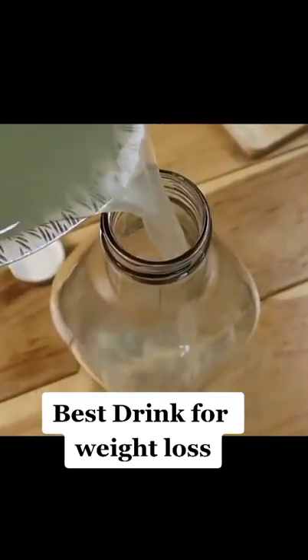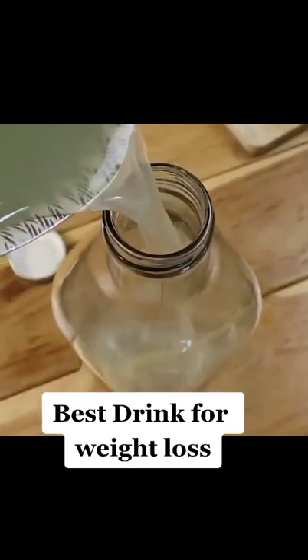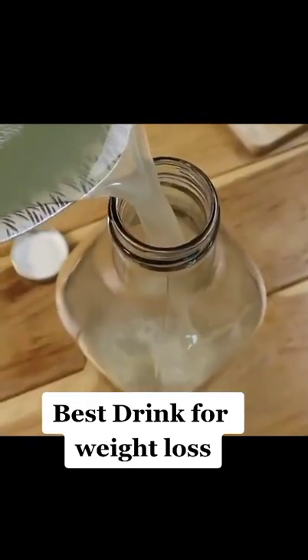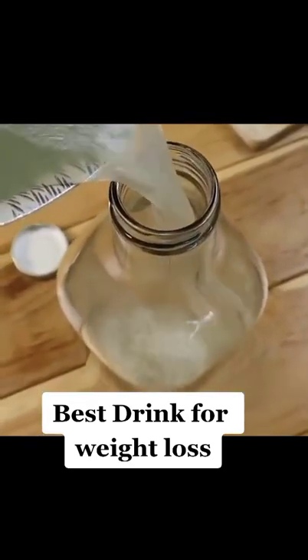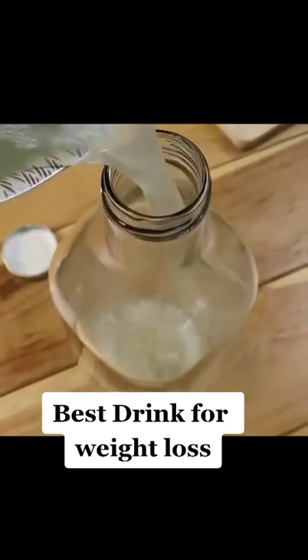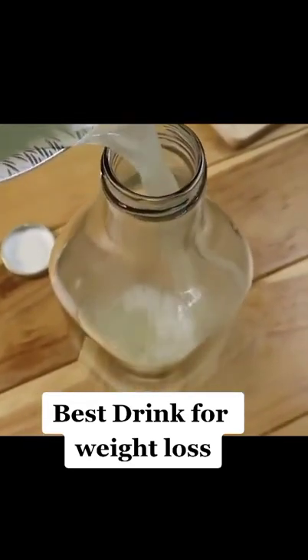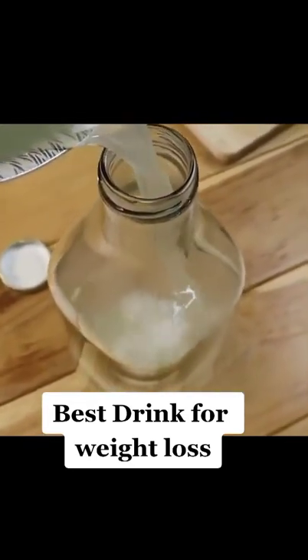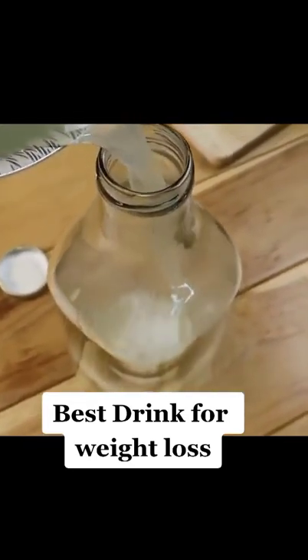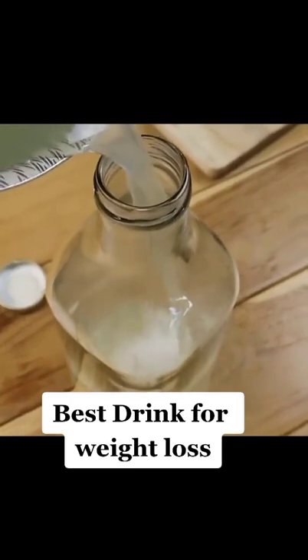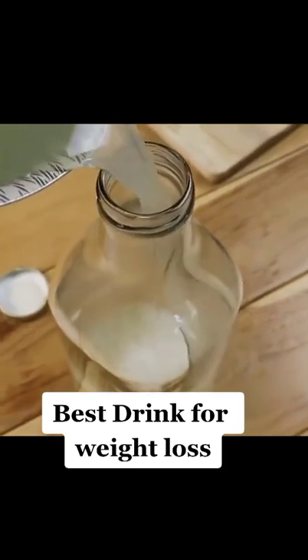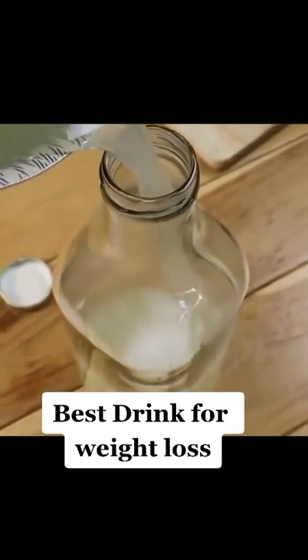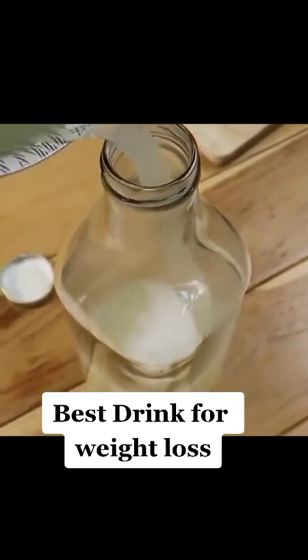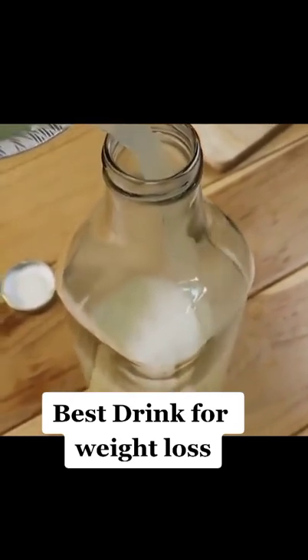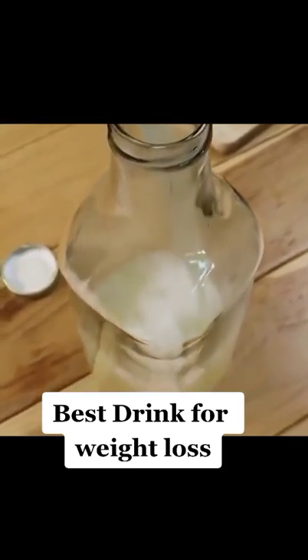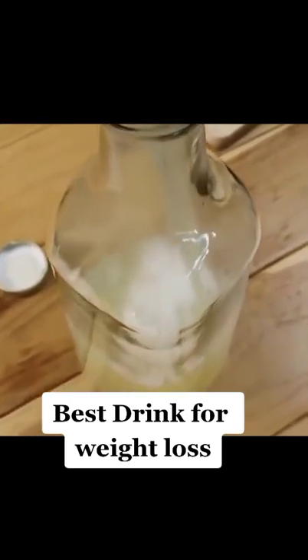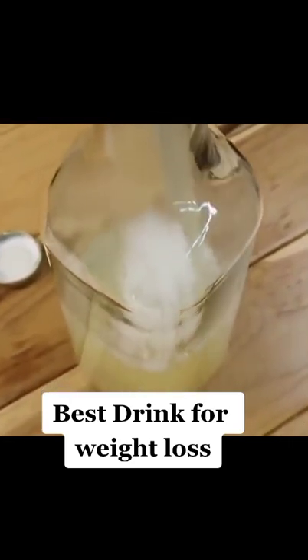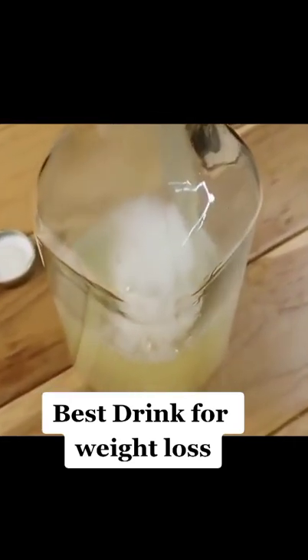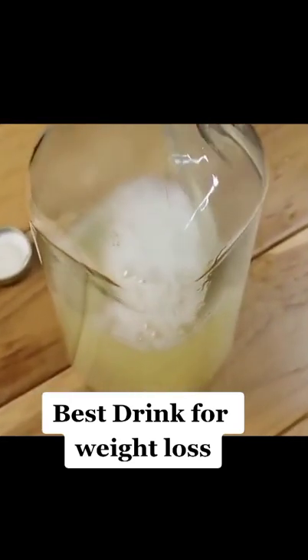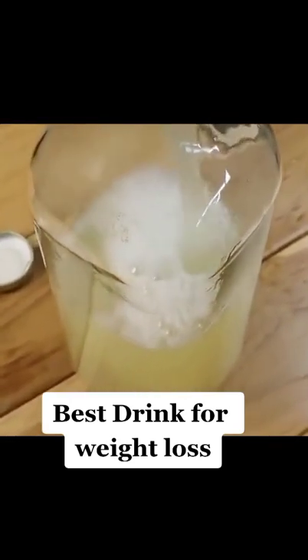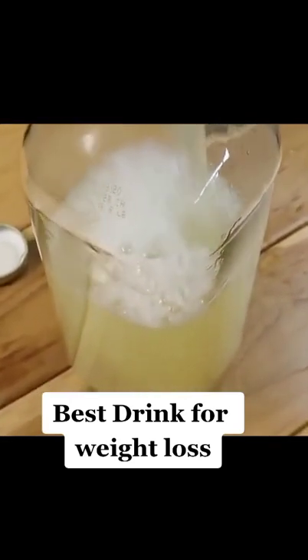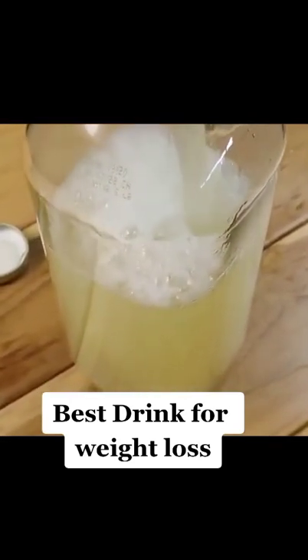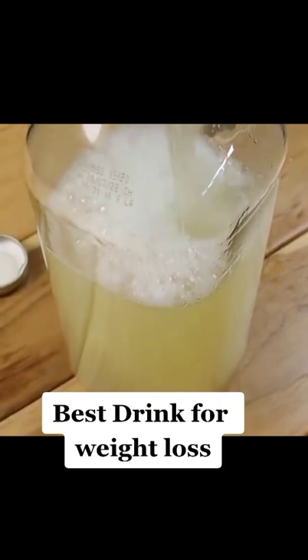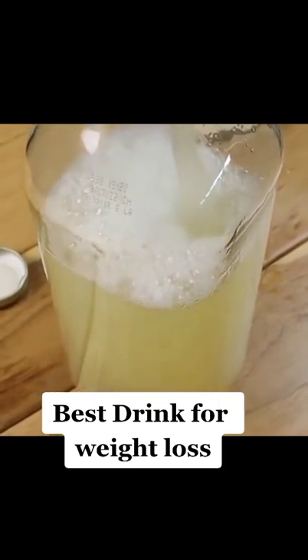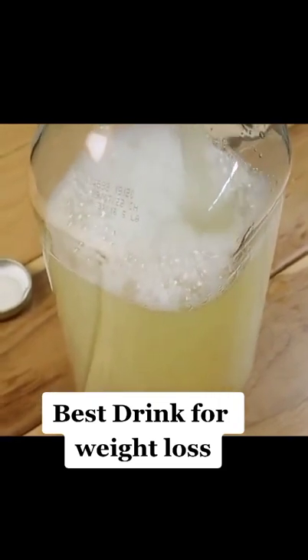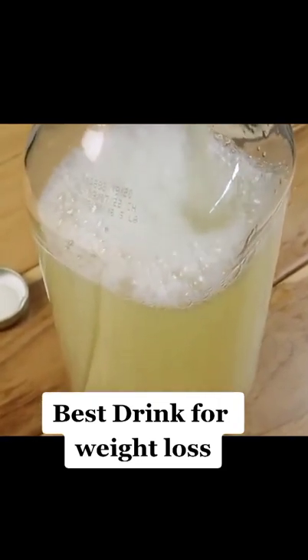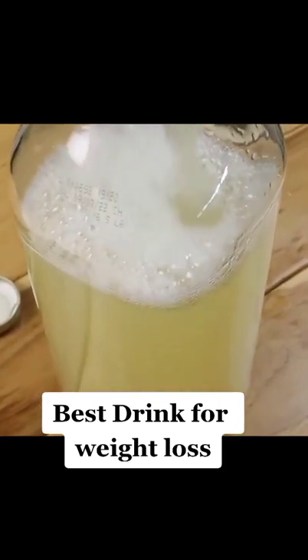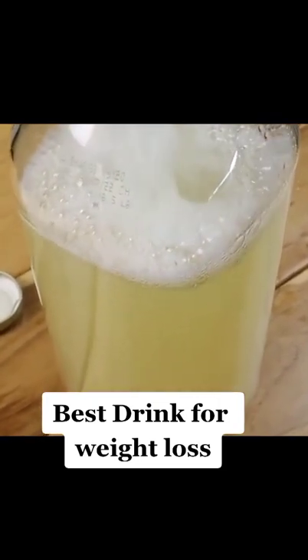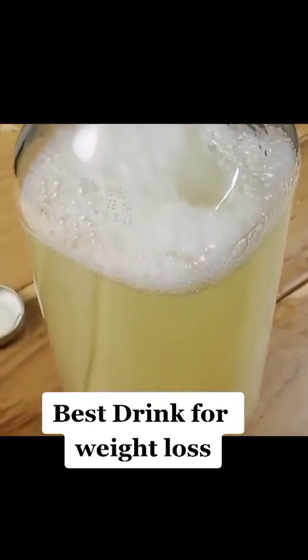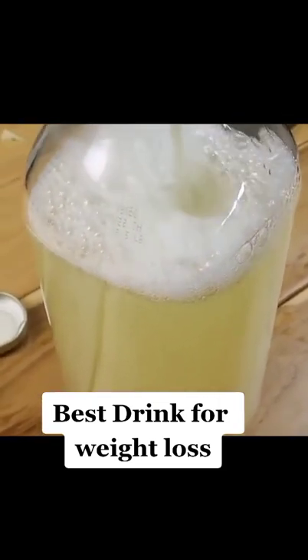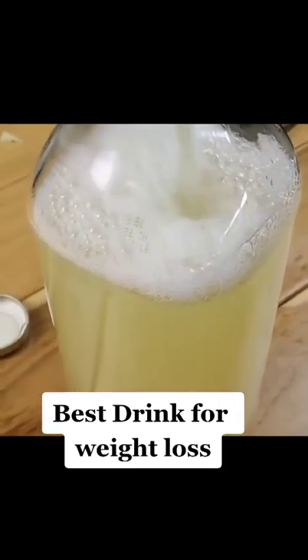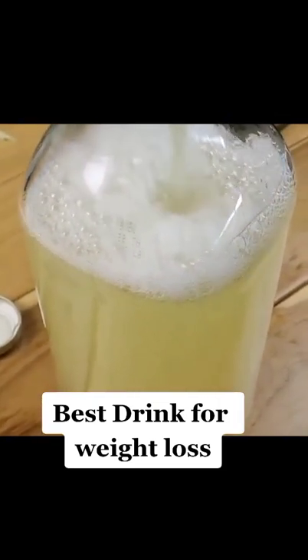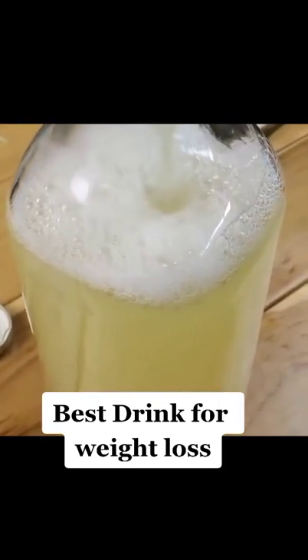How to drink this drink? Drink a small cup before breakfast or before lunch. It can be sweetened with a little honey. Keep drinking this drink for 7 days.